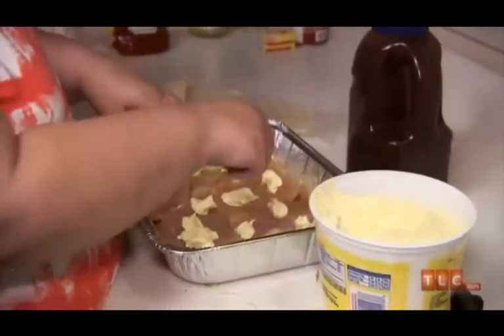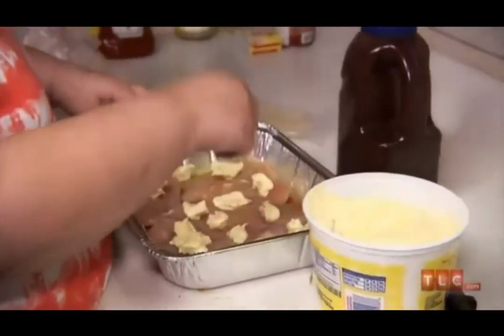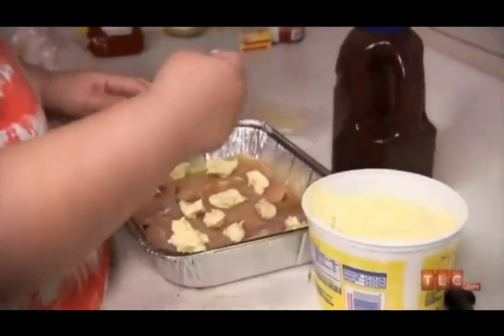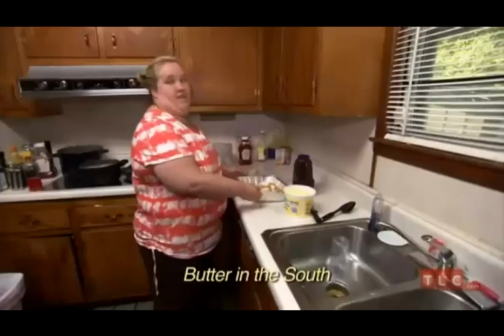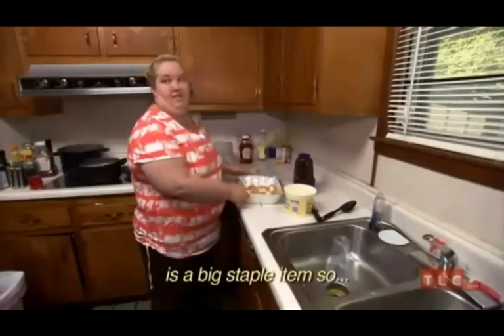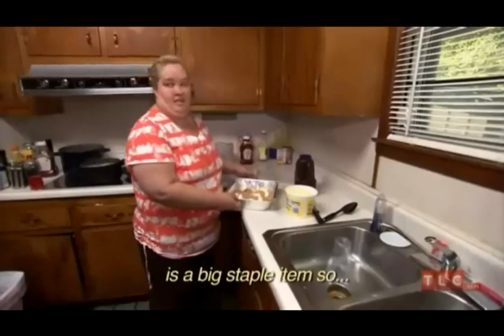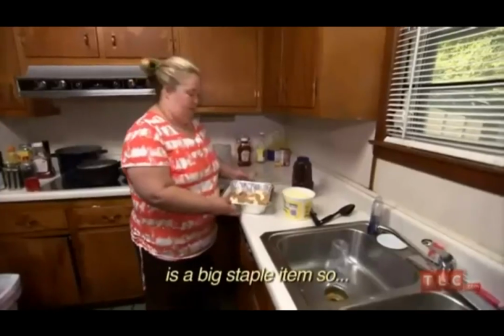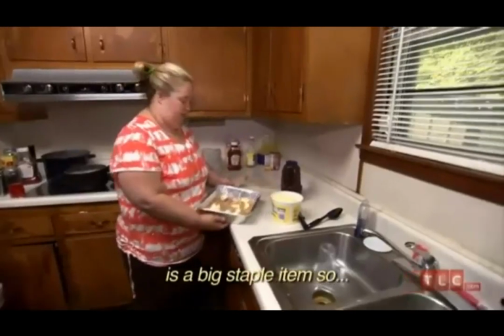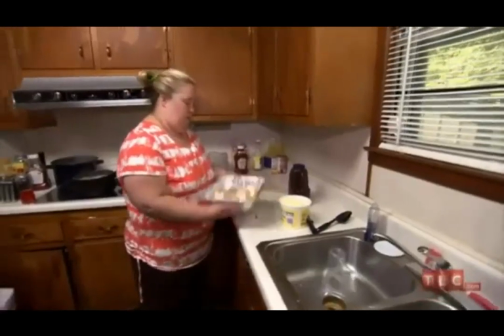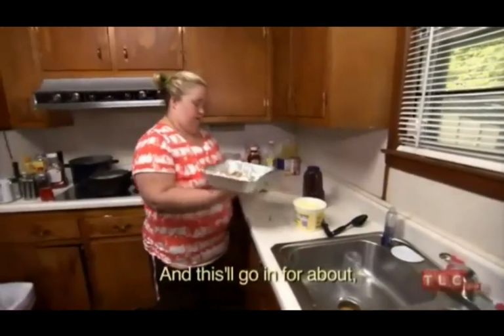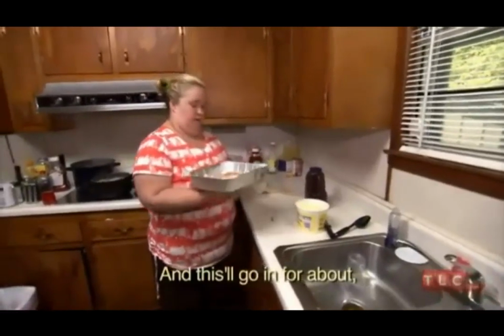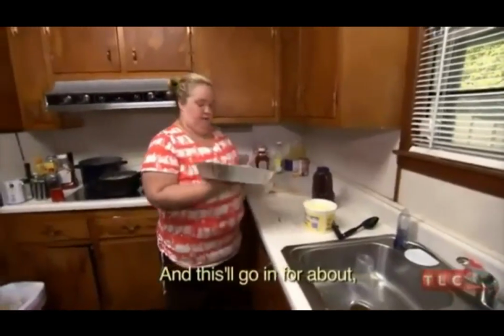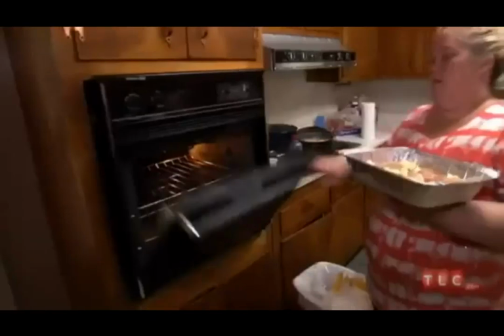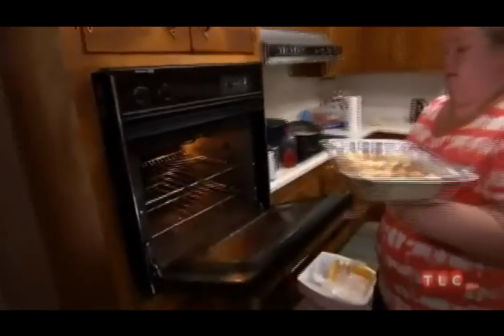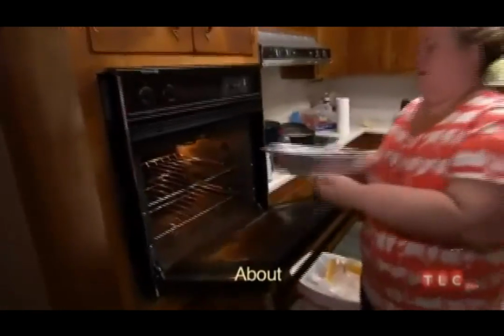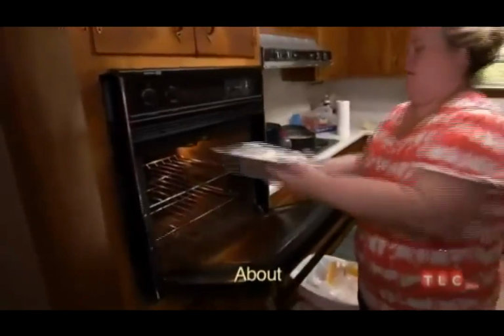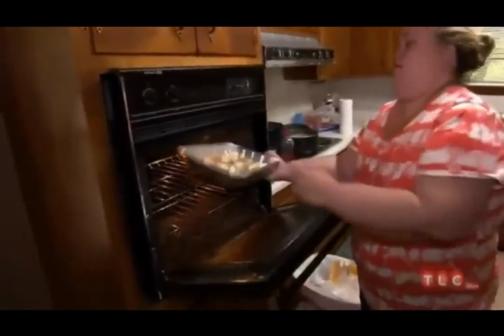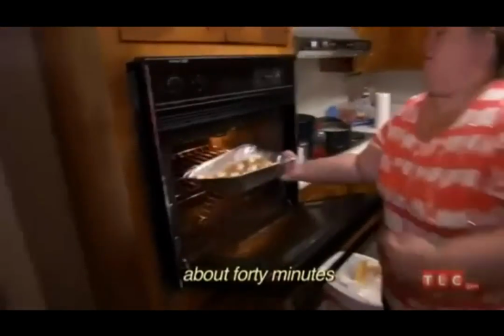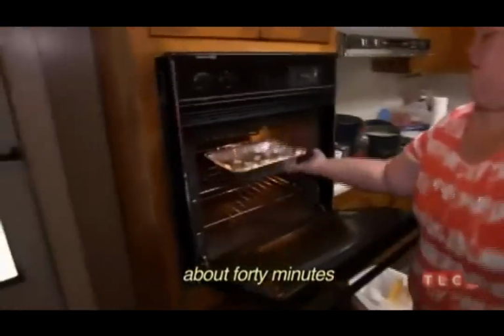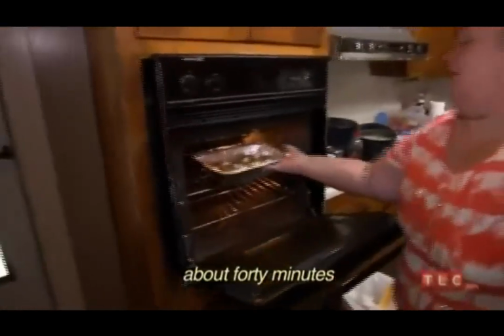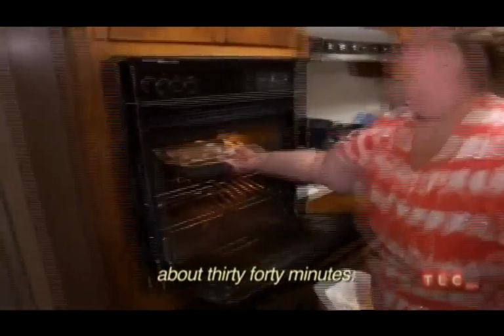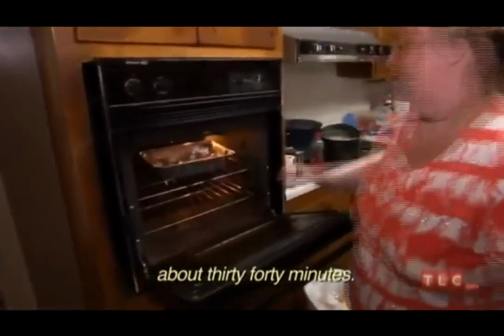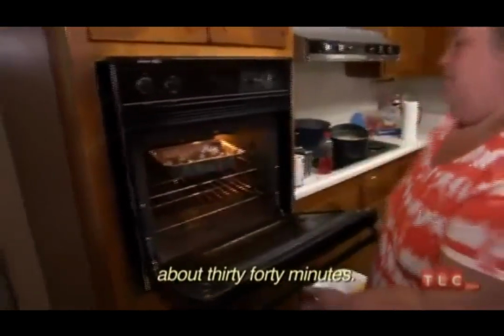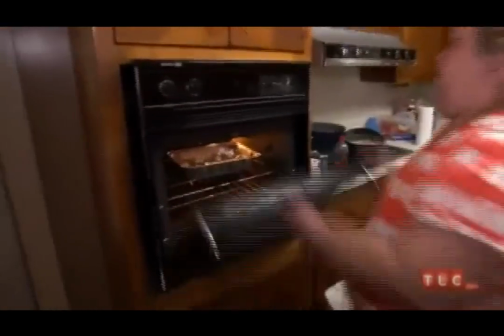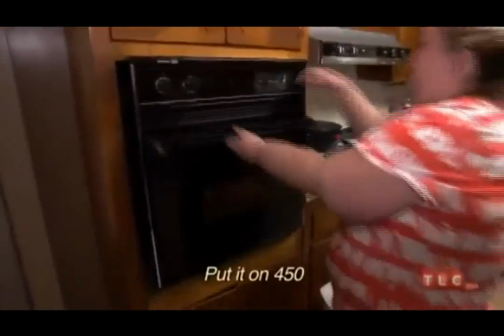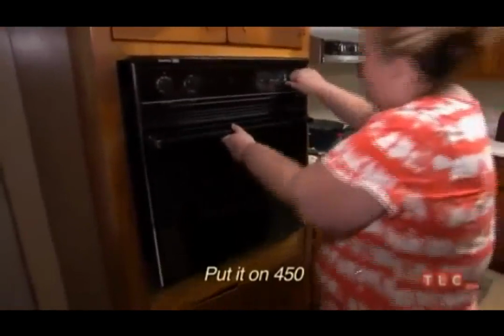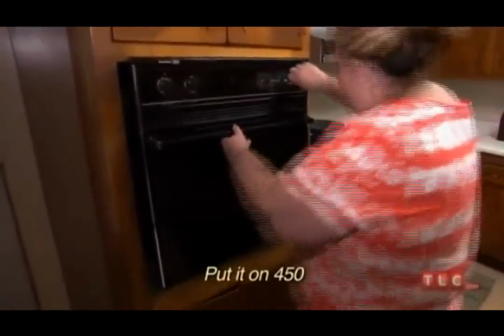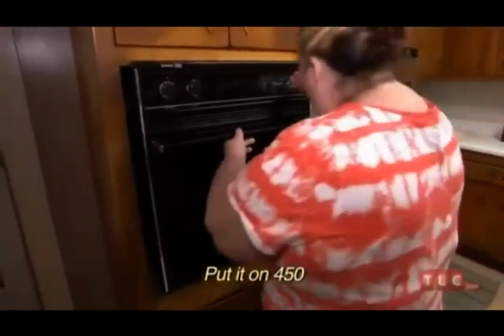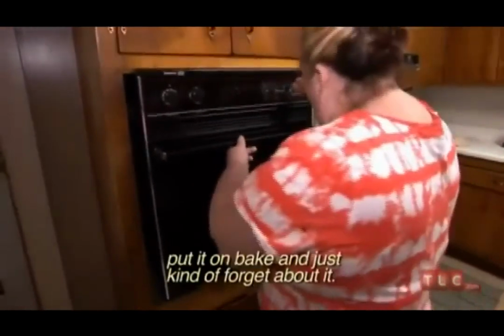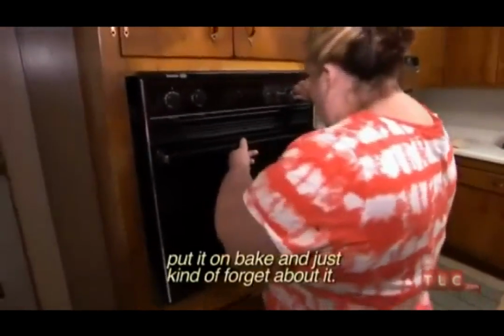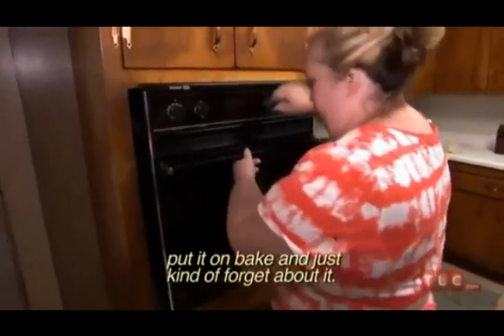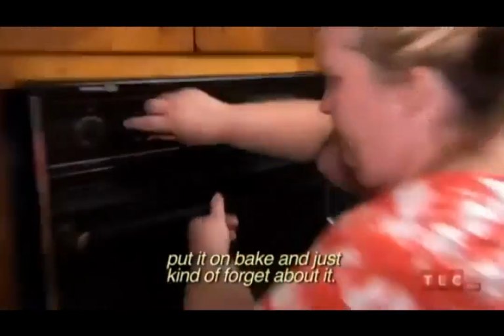Butter in the south is a big staple item. So this will go in for about 30 to 40 minutes. If it's on 450, just kind of forget about it.